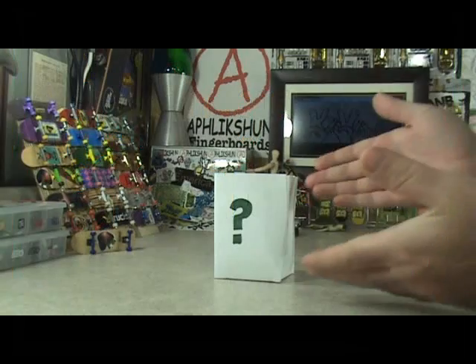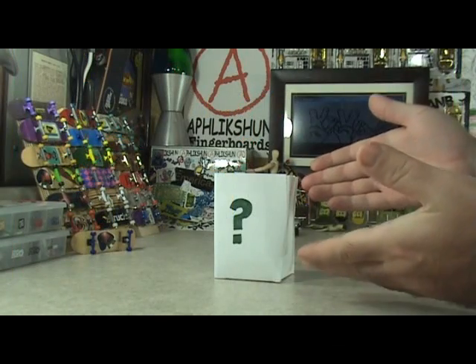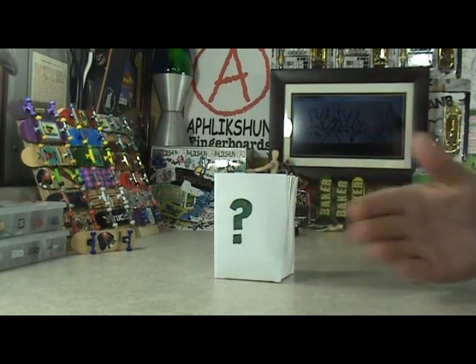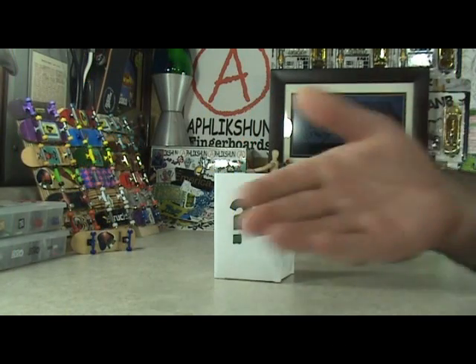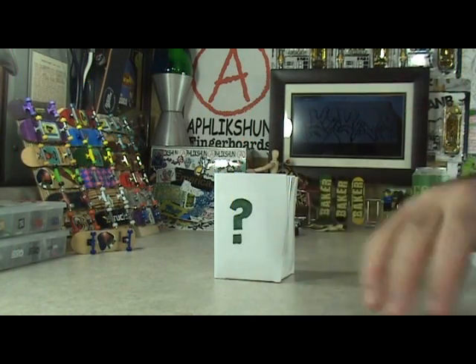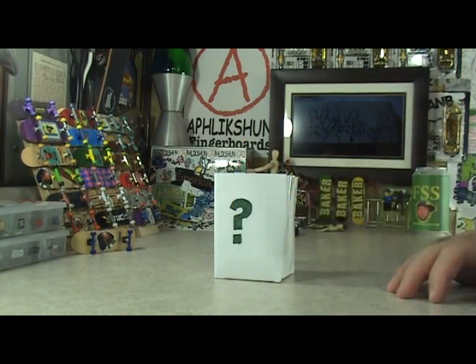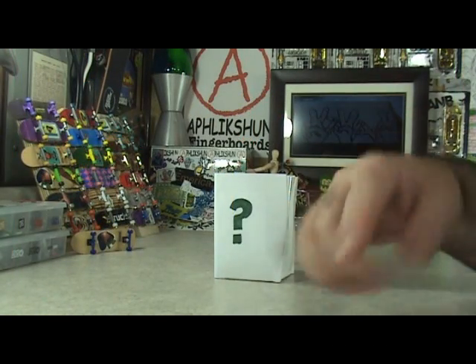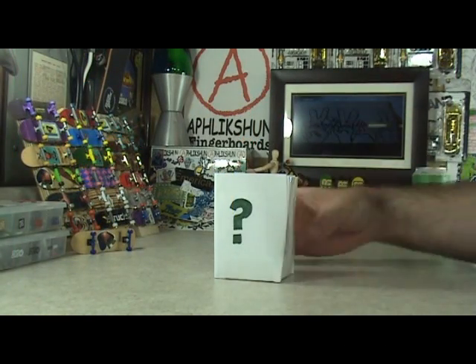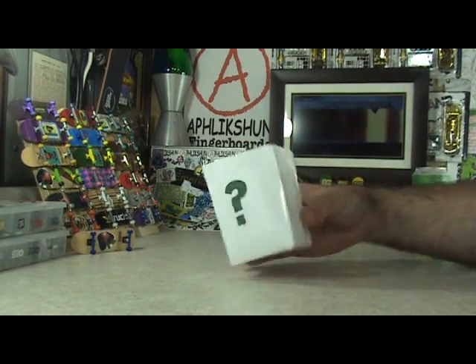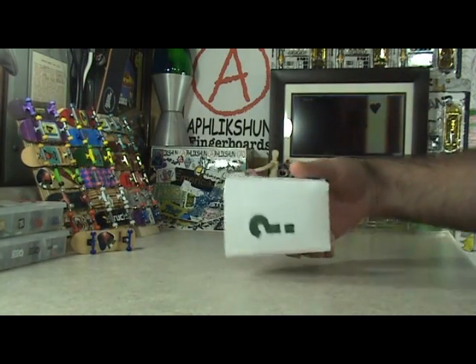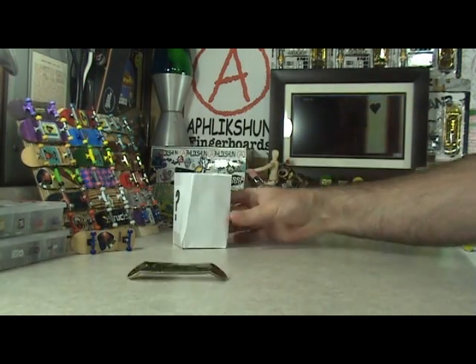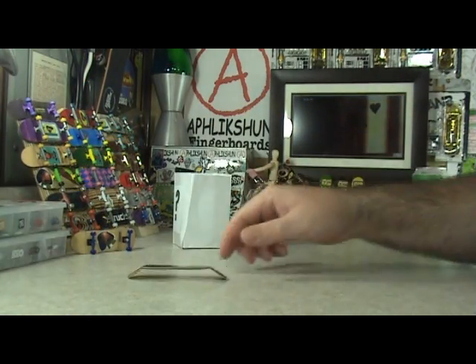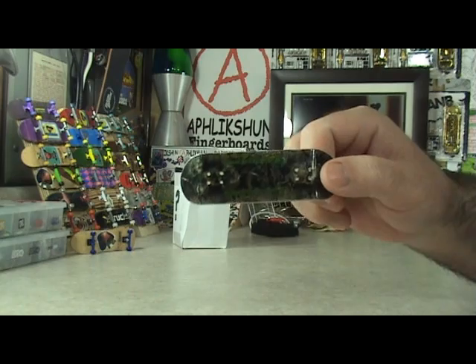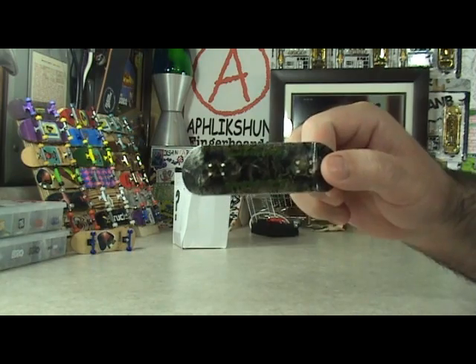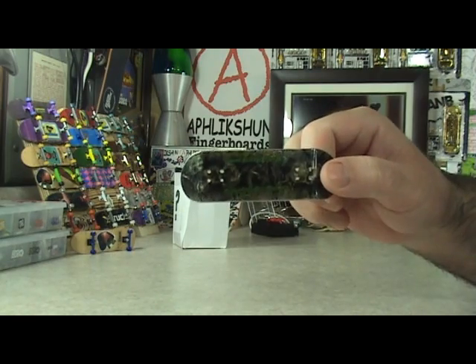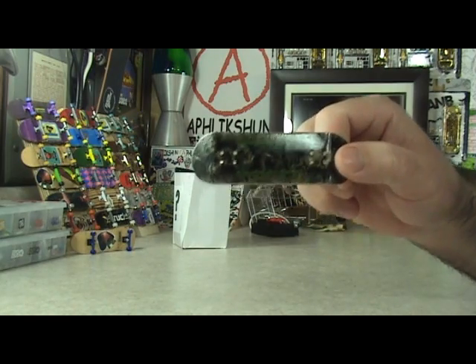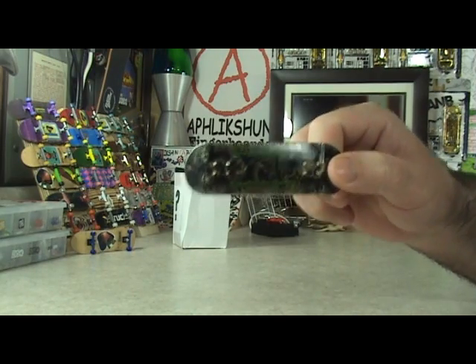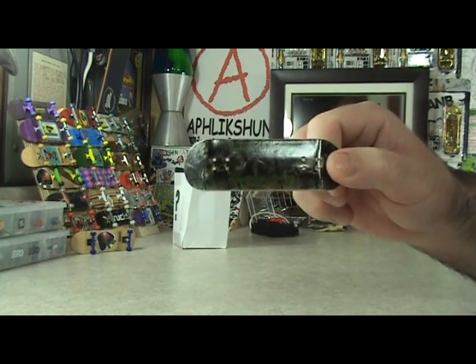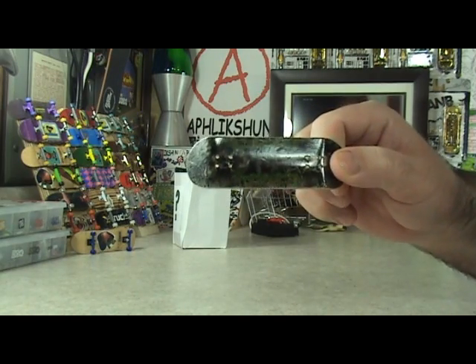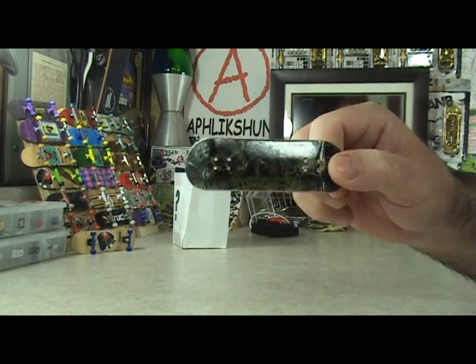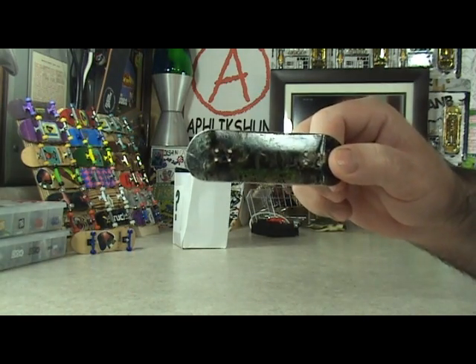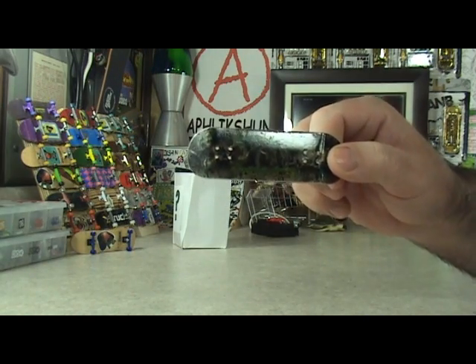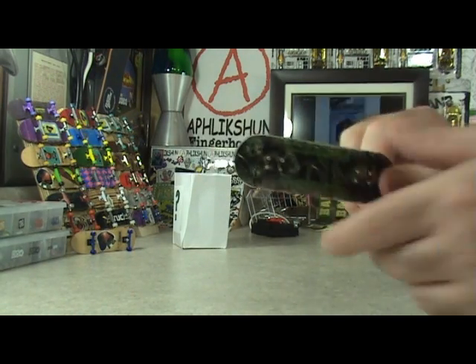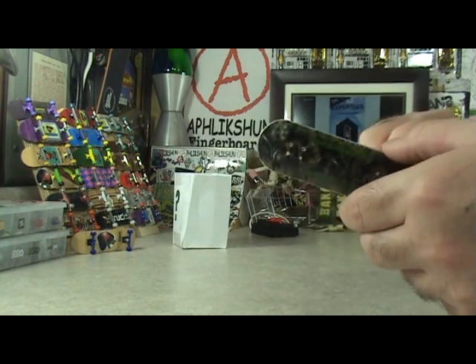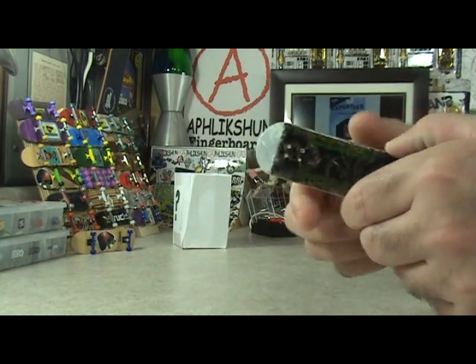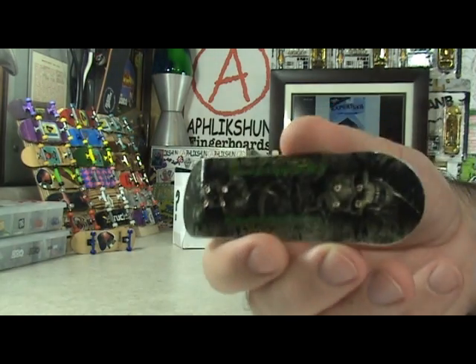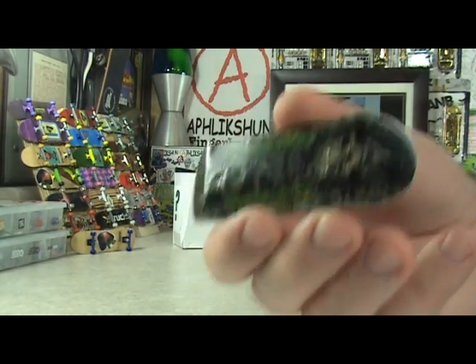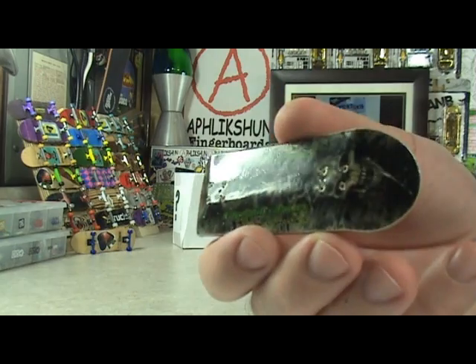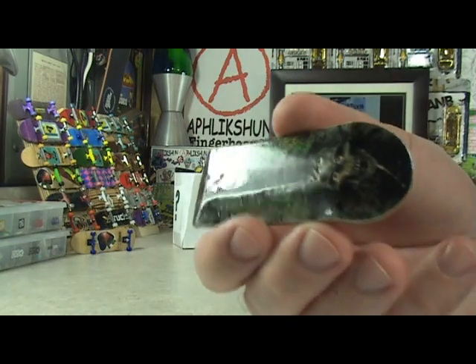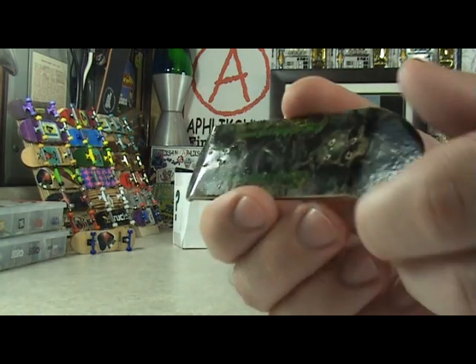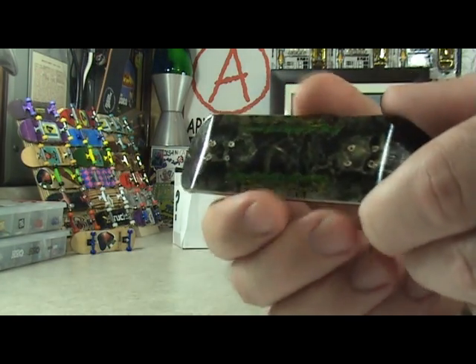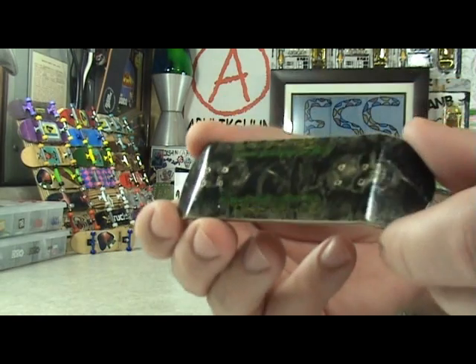I've got something really cool here to show you. Here we go — what's in the bag? What's in the bag? Can anyone guess? No, that's not it. Alright, let's take a look. Boom! It's an all new graphic deck from afflictionfingerboards.com.